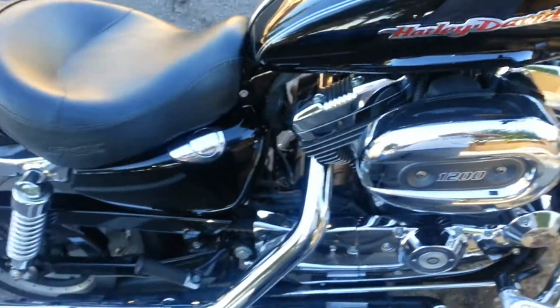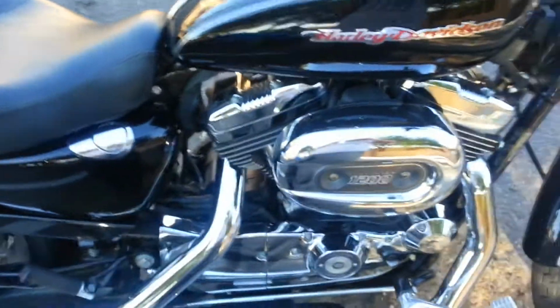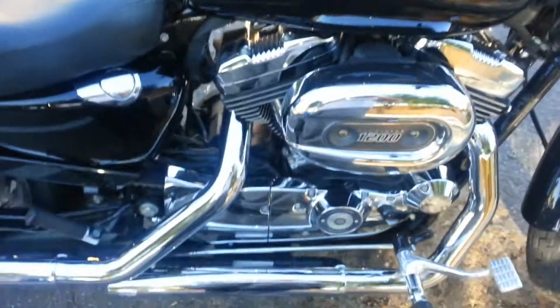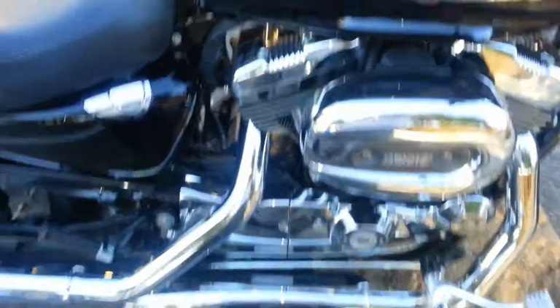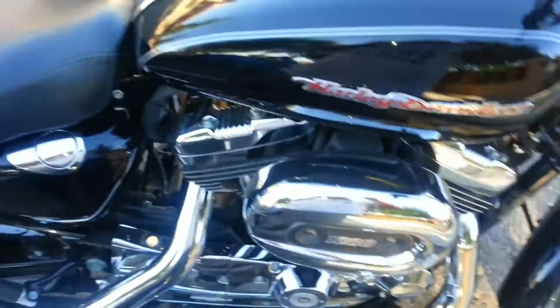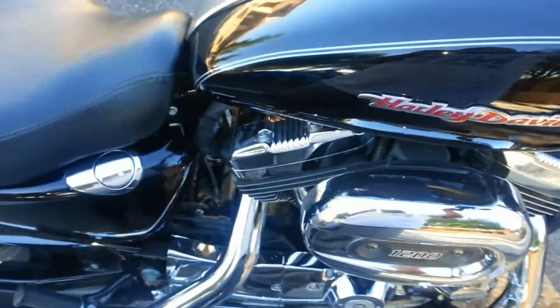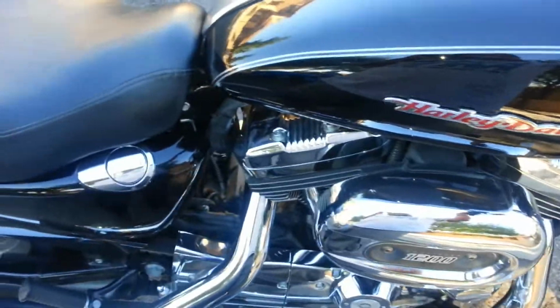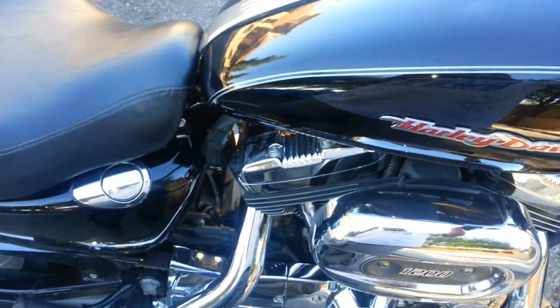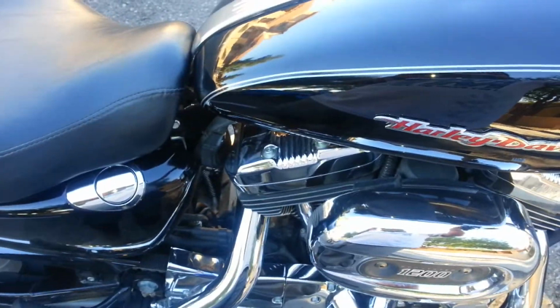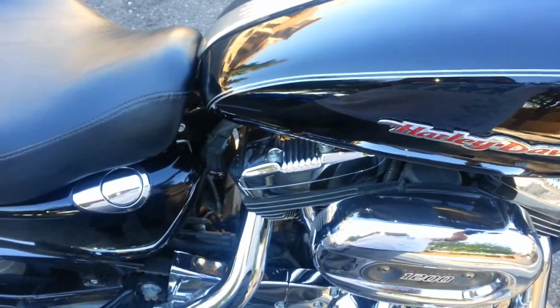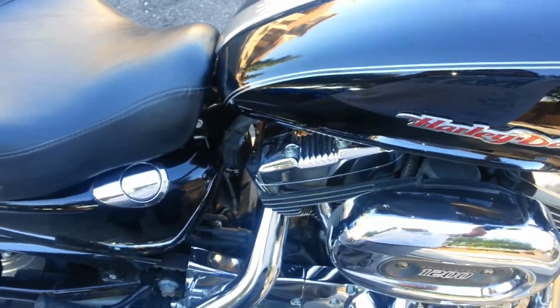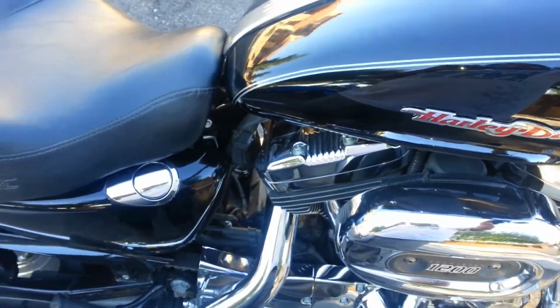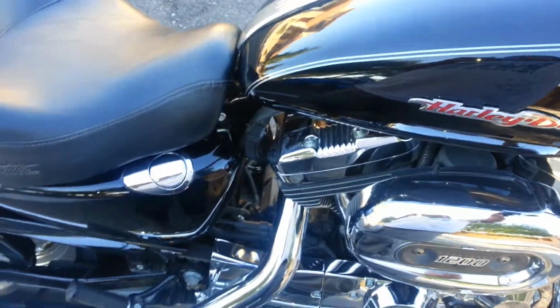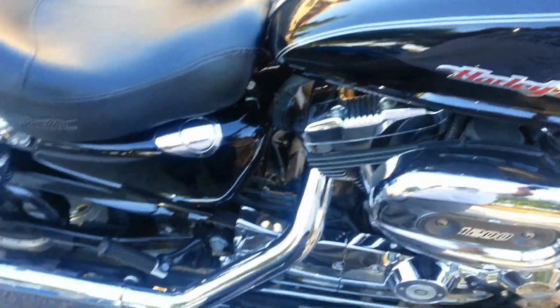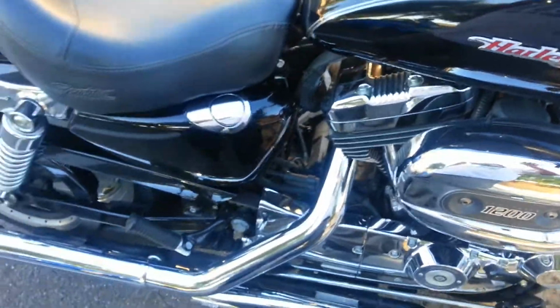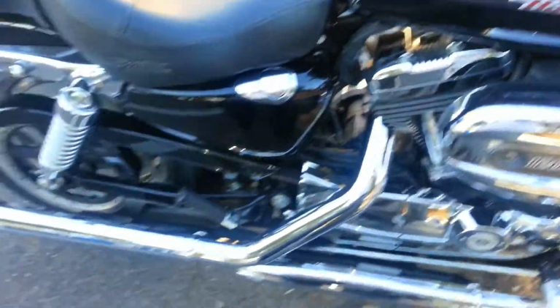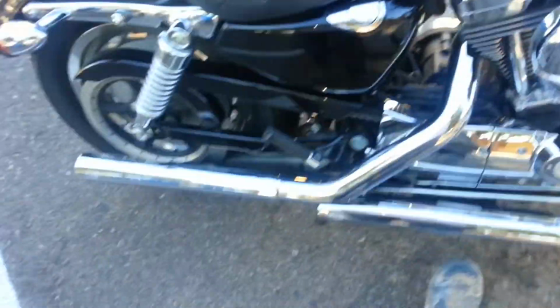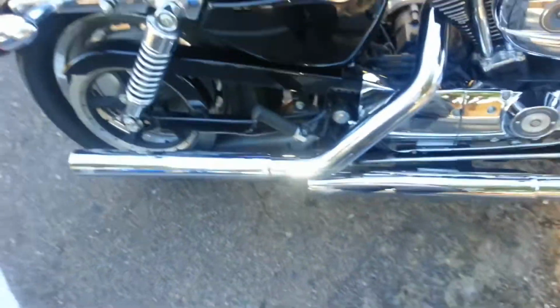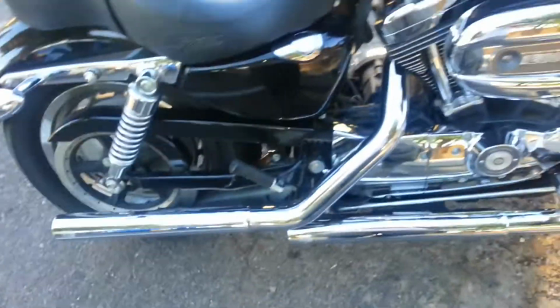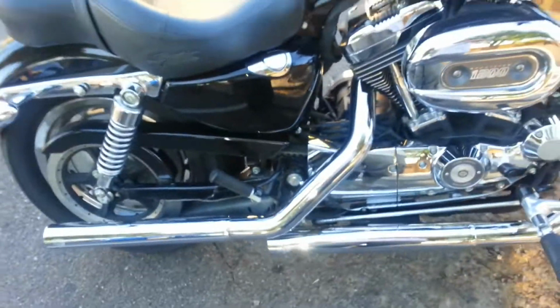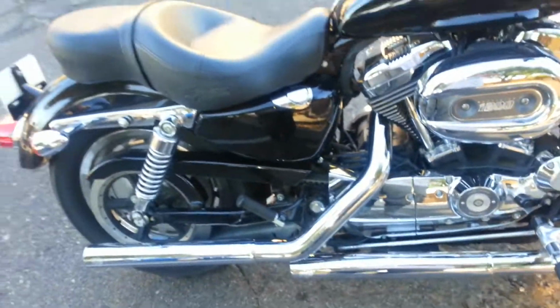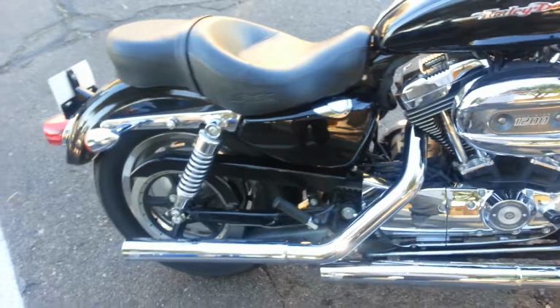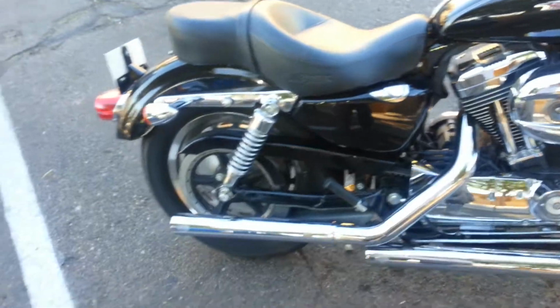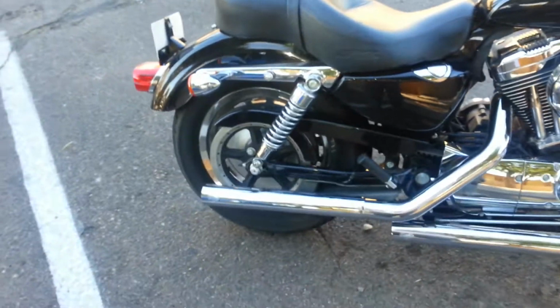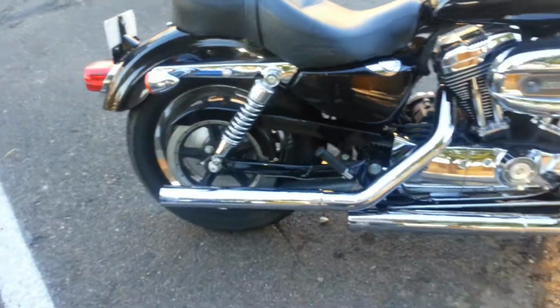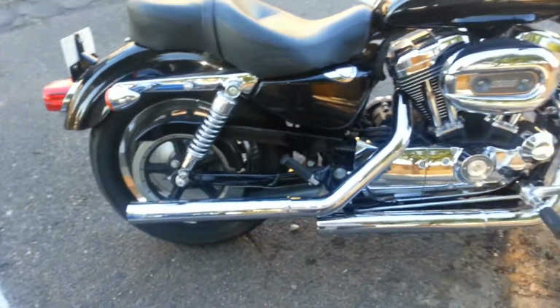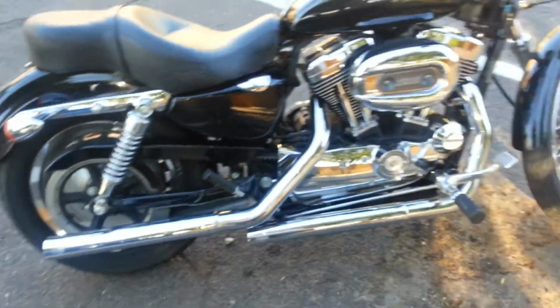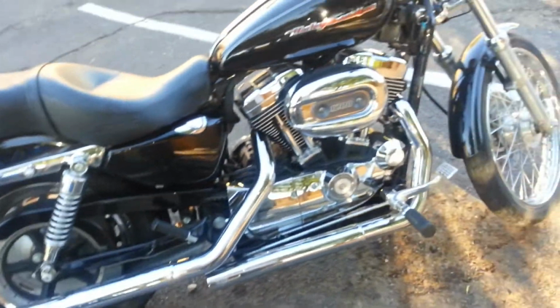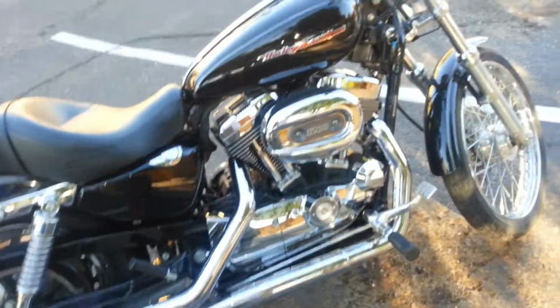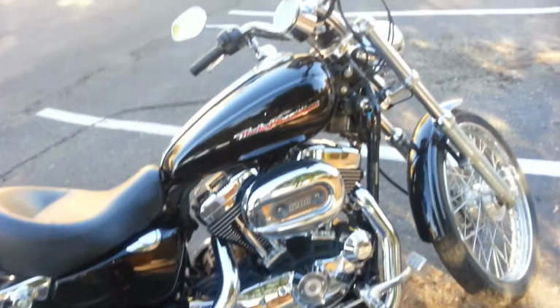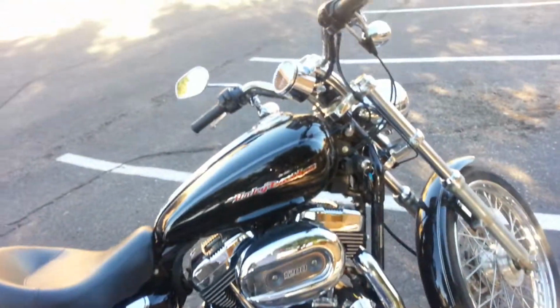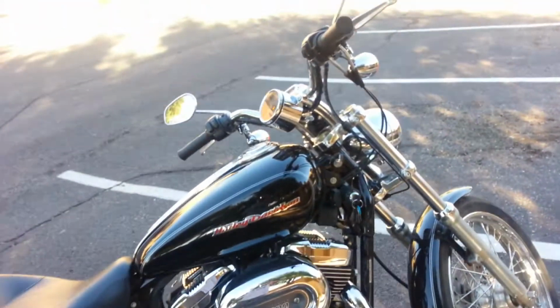Let's hear how it sounds. That's with the Vance and Hines.